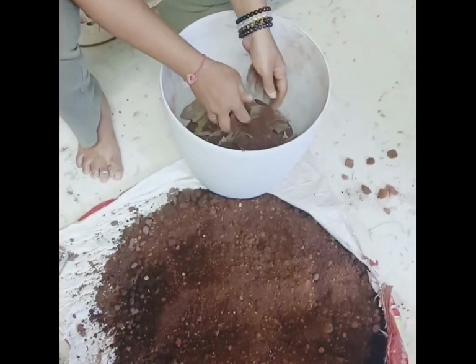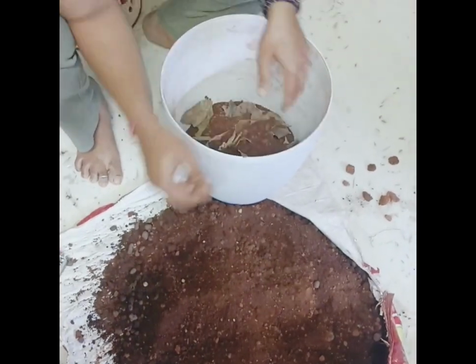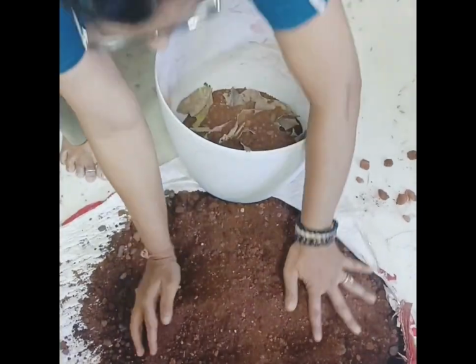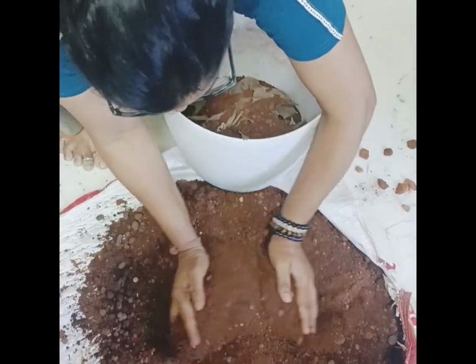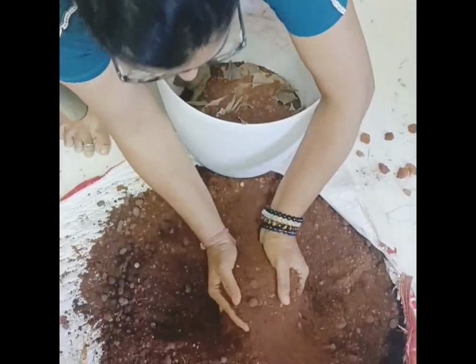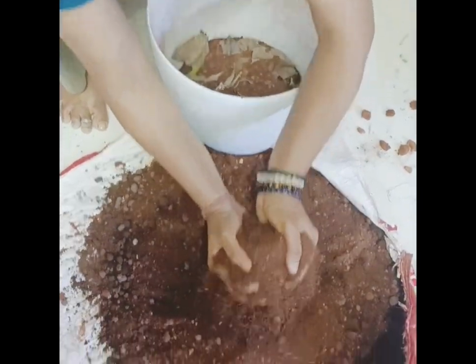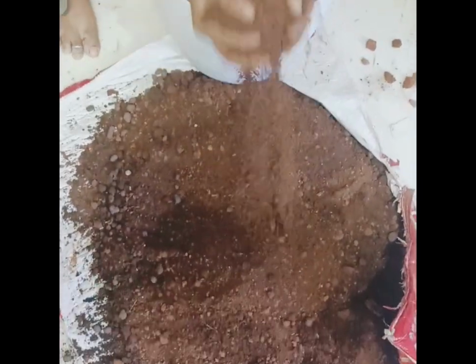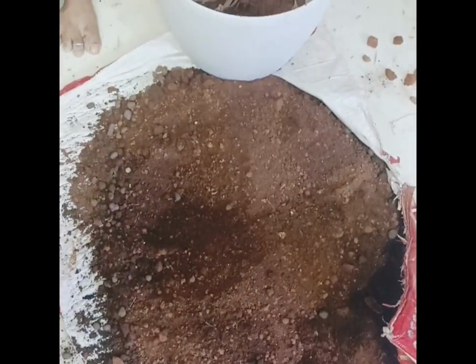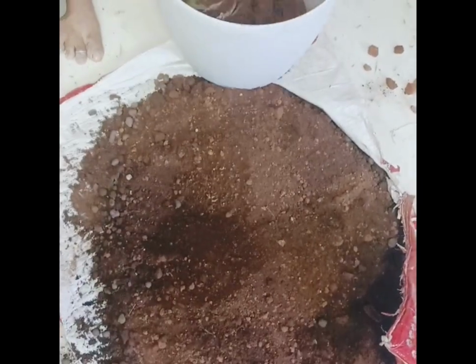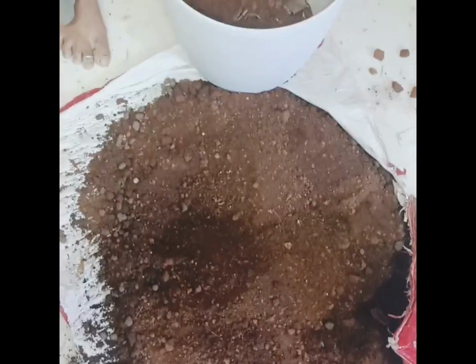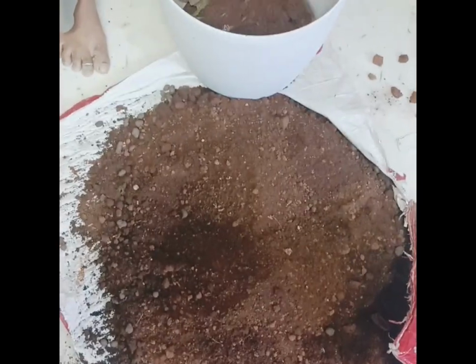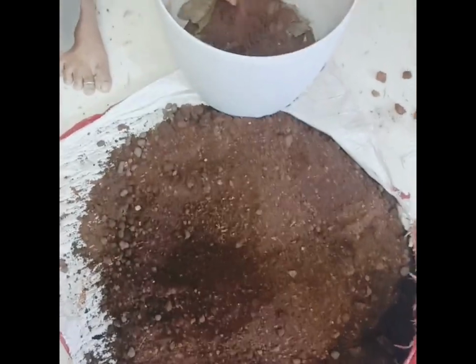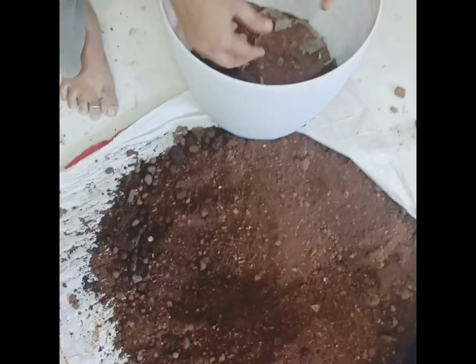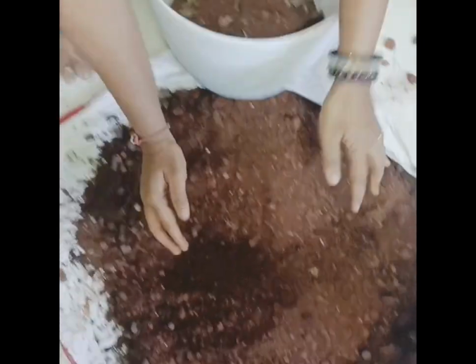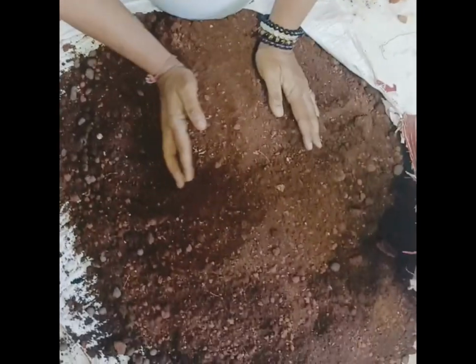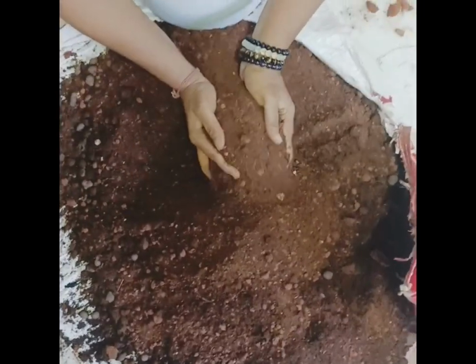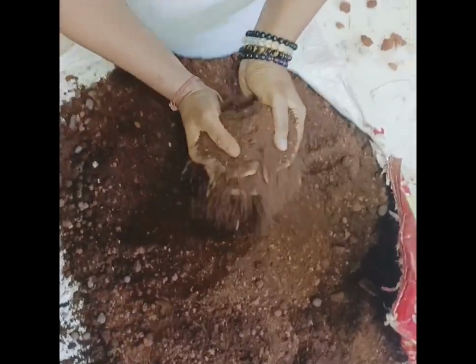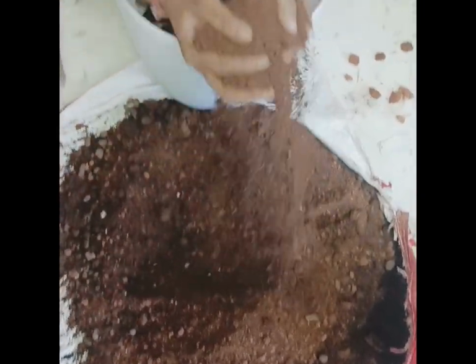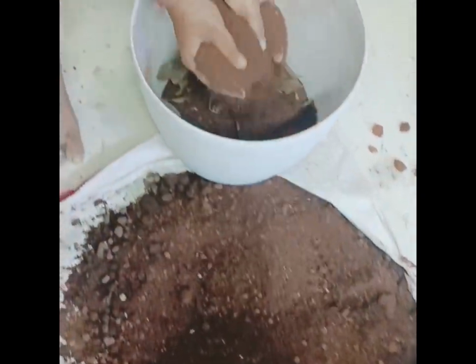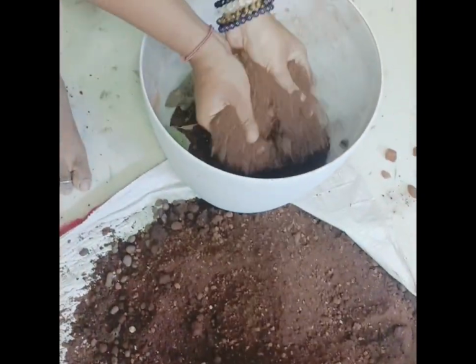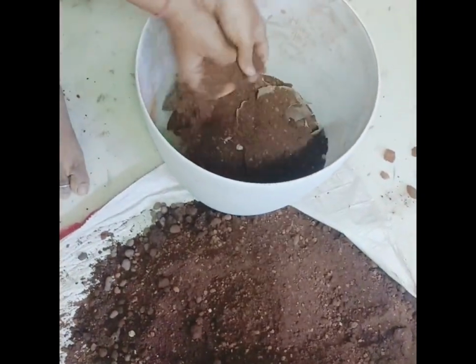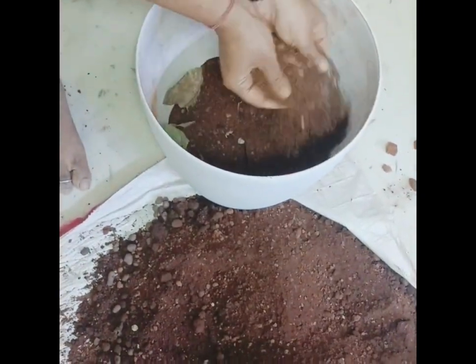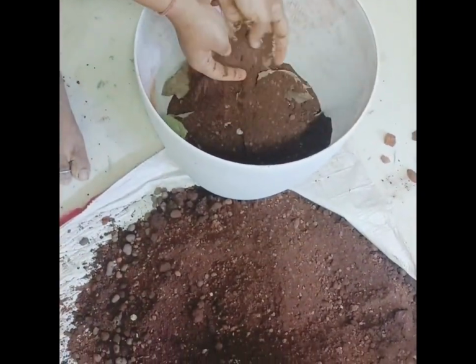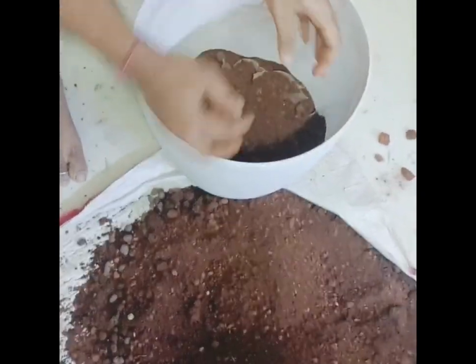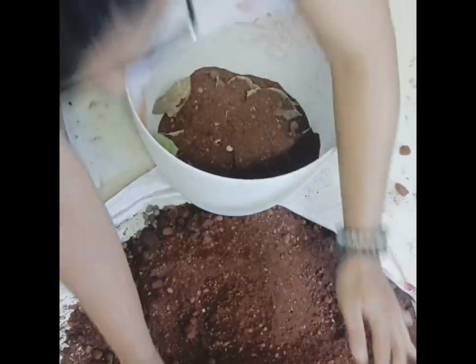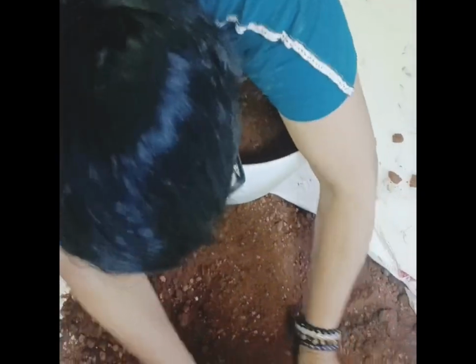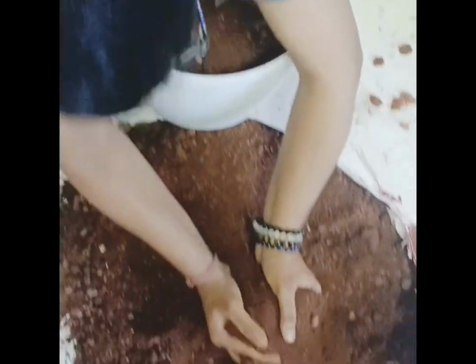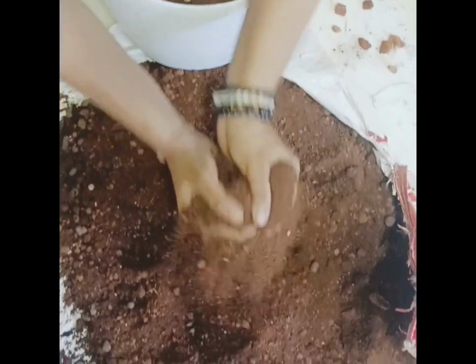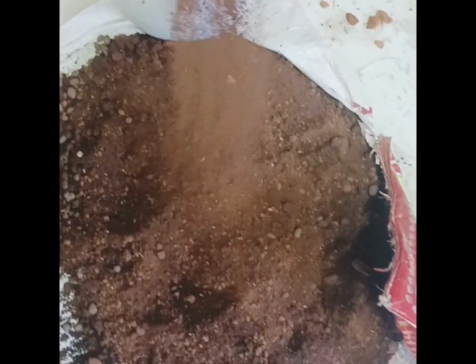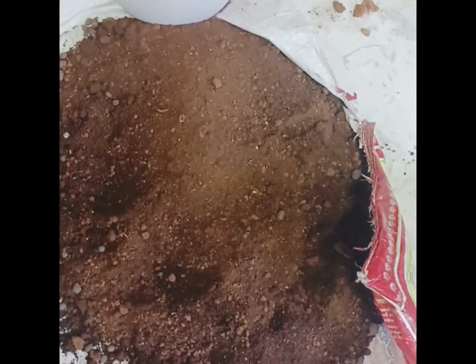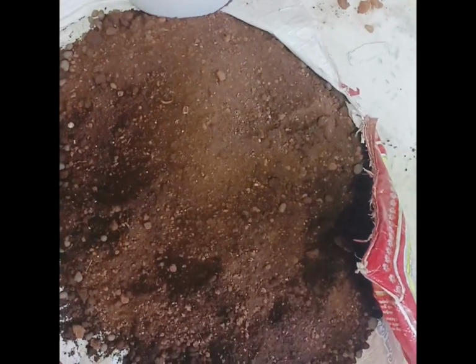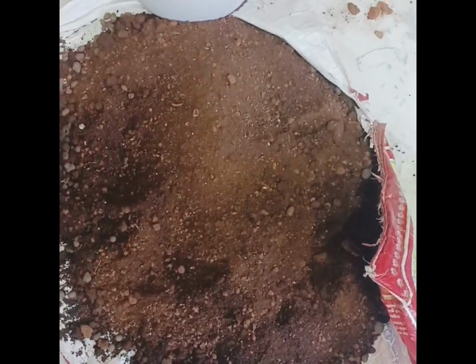Let's start with the pot in the pot. I'm going to put the pot in the pot.